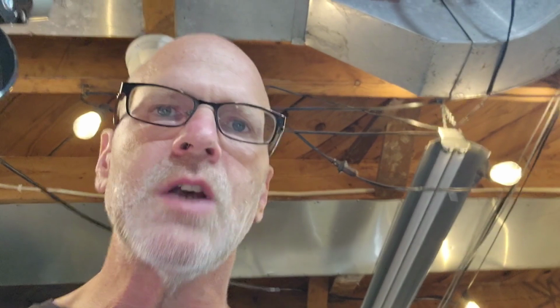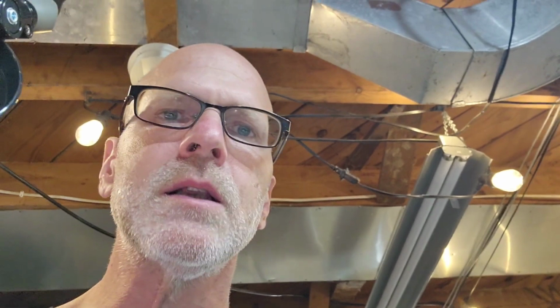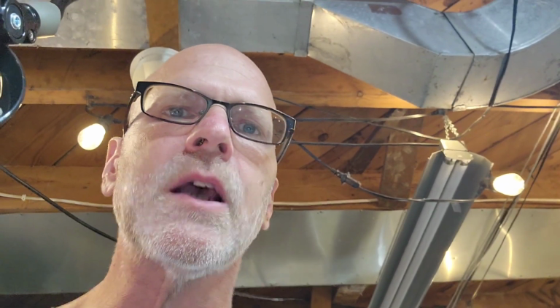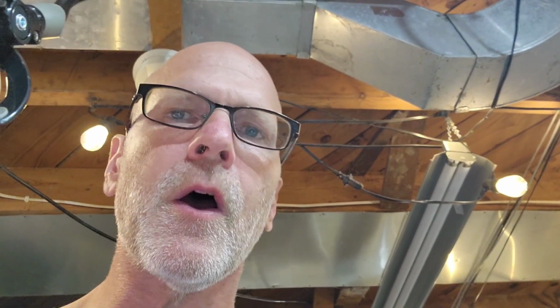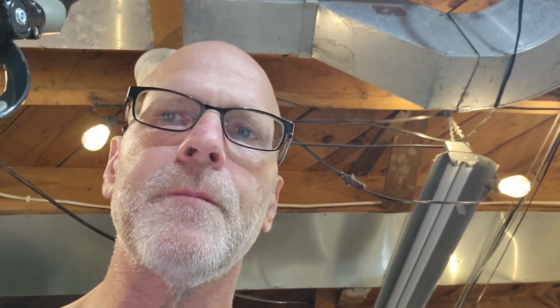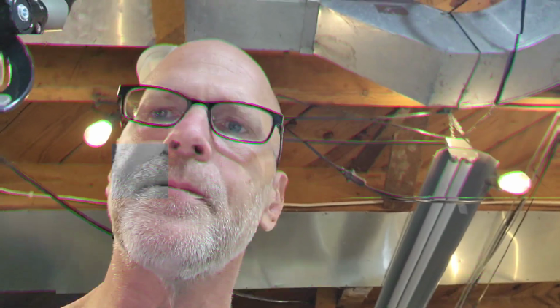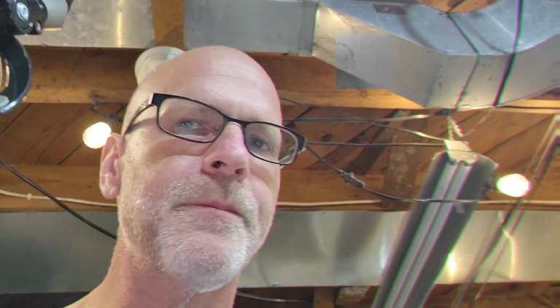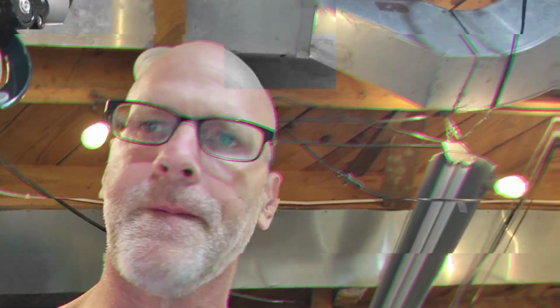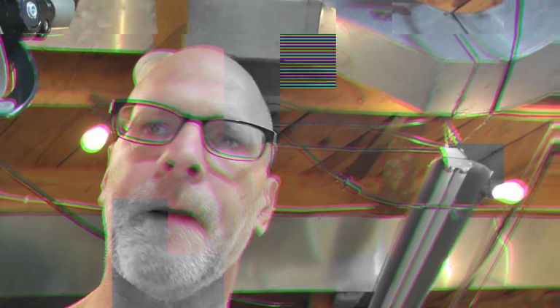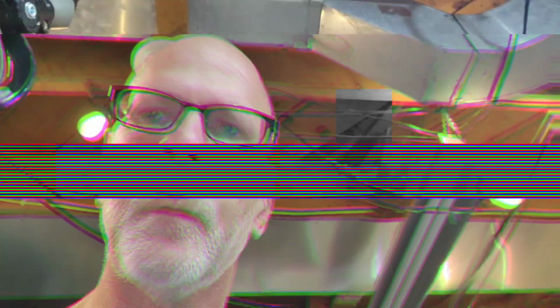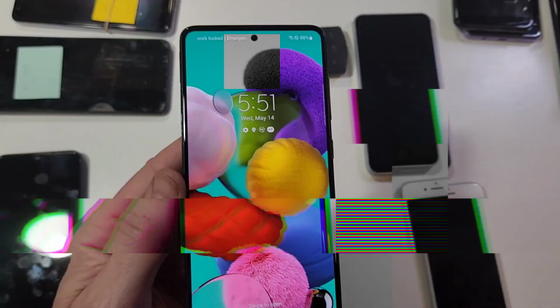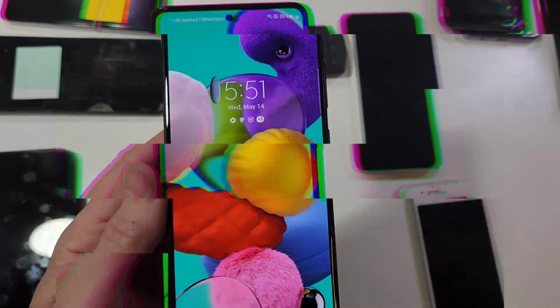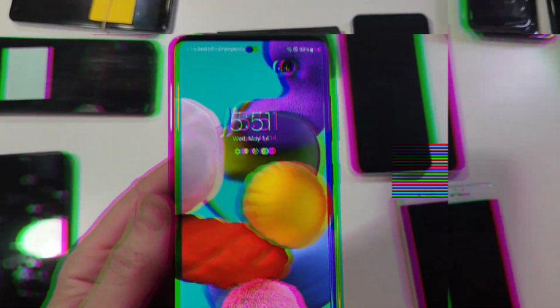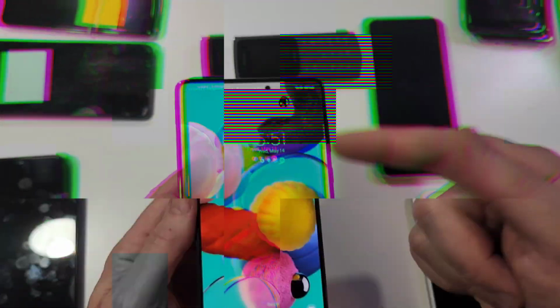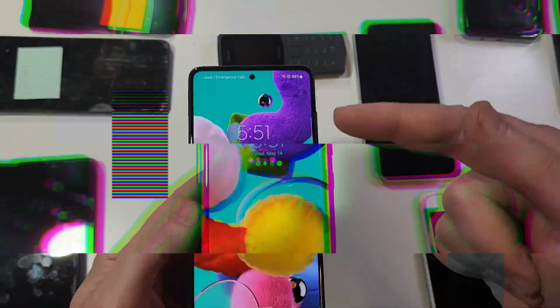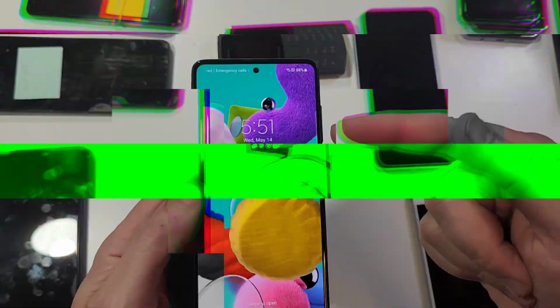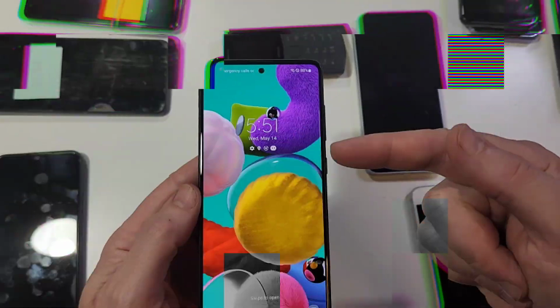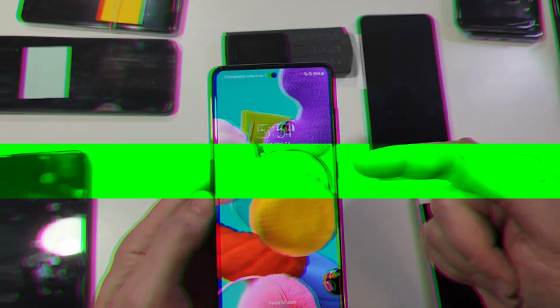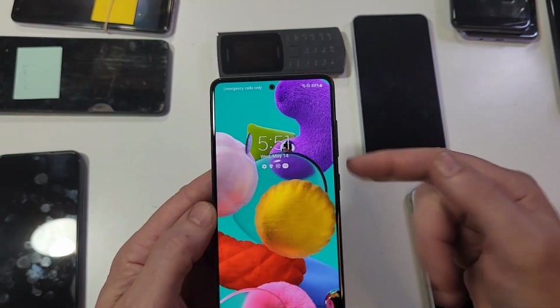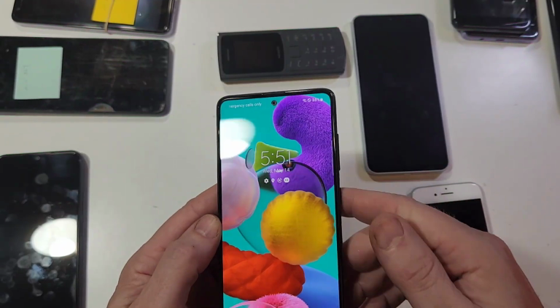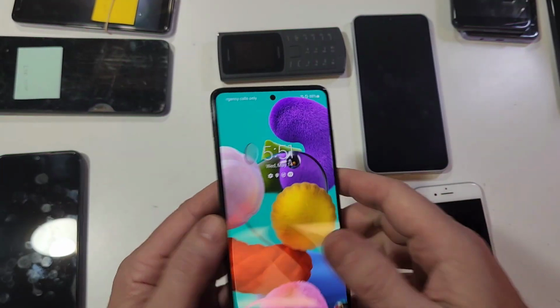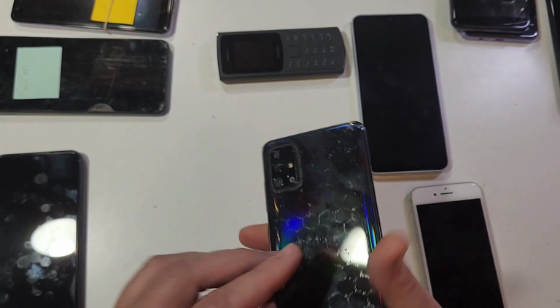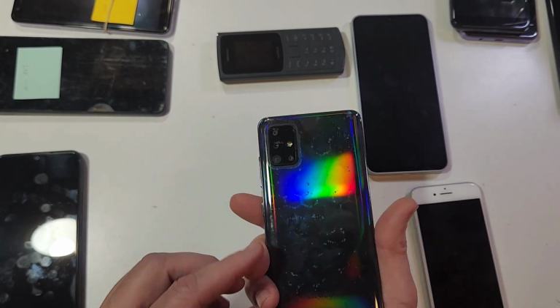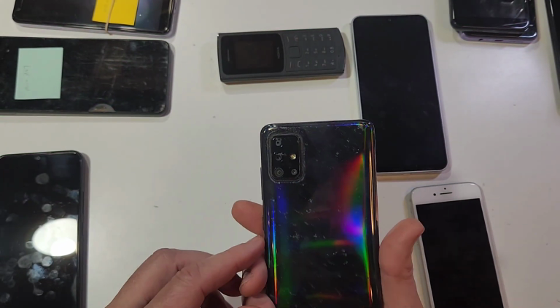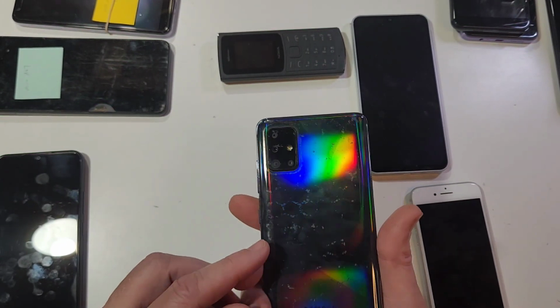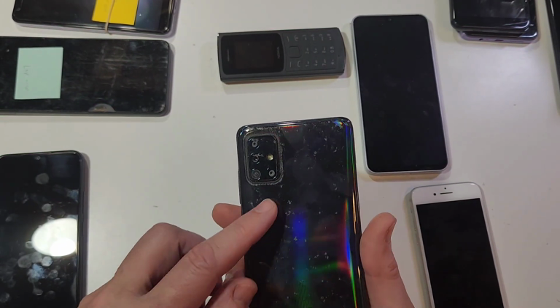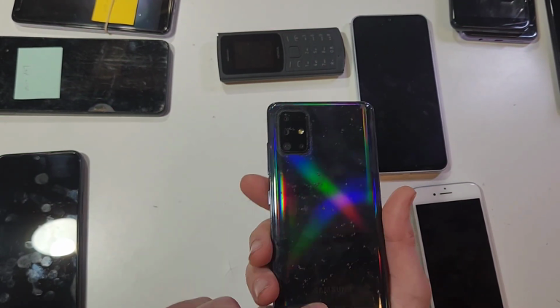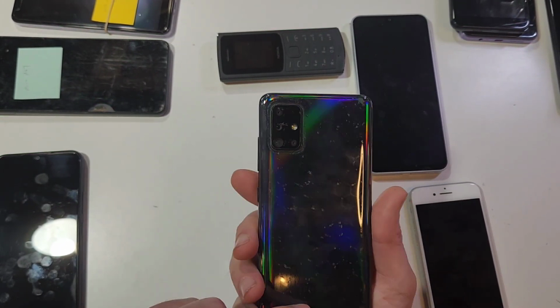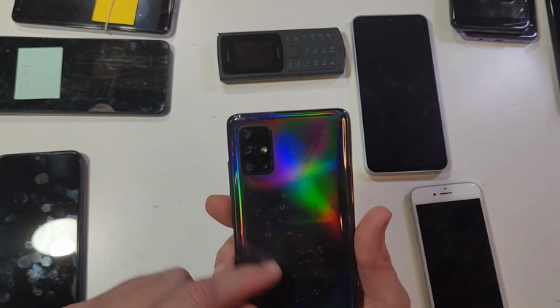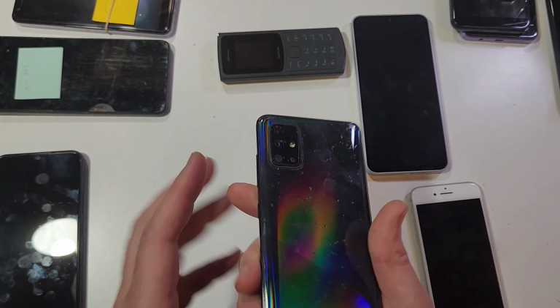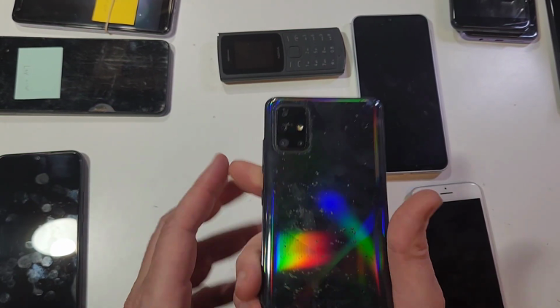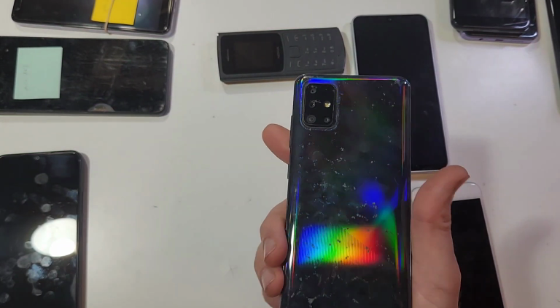I'm Jason and this is Cell Phone Help. You have the Samsung Galaxy A51 — it looks like this. Yours maybe isn't that dirty. Let me clean that.